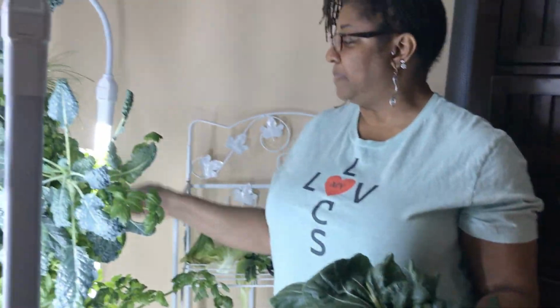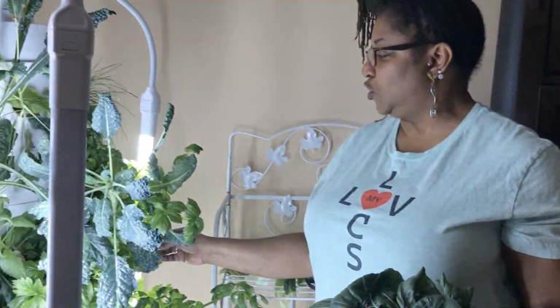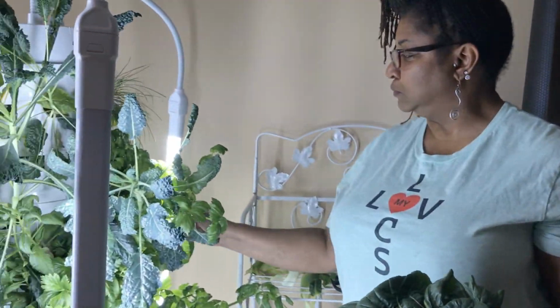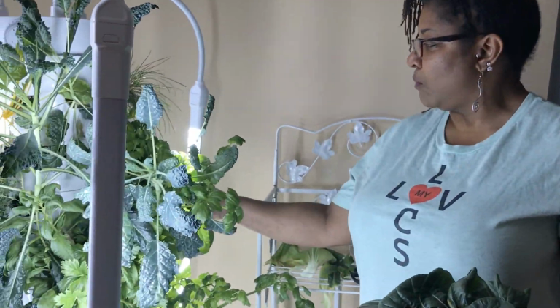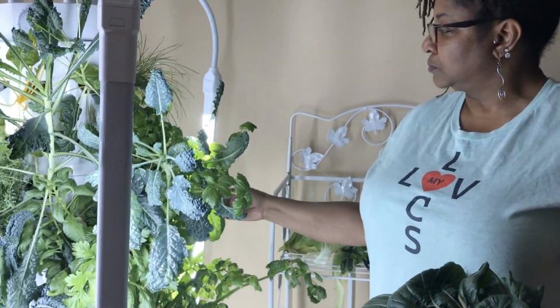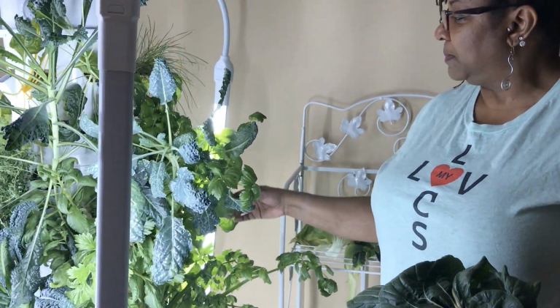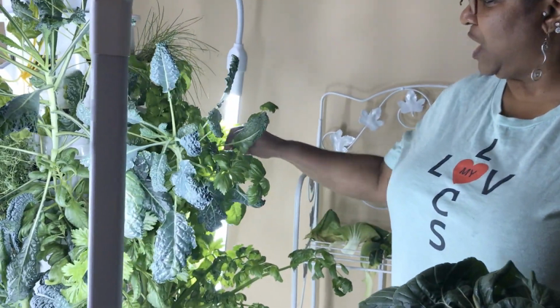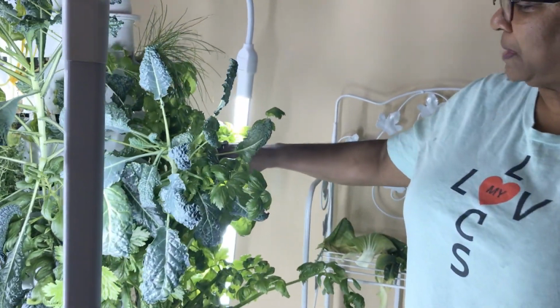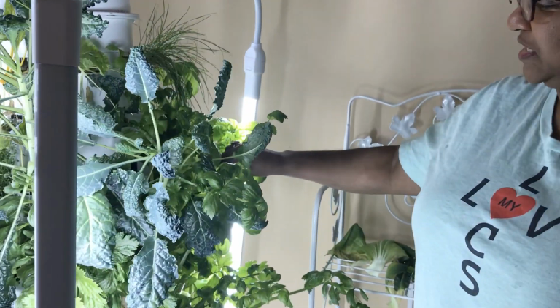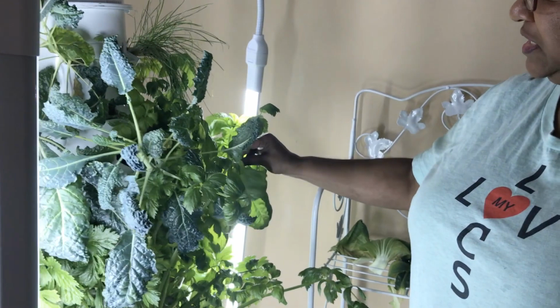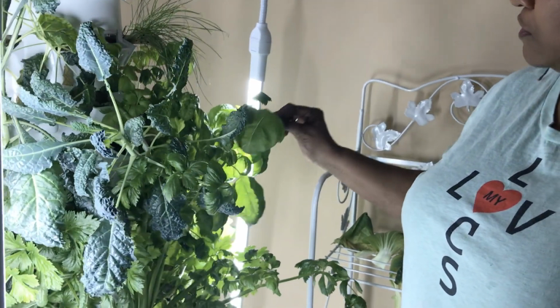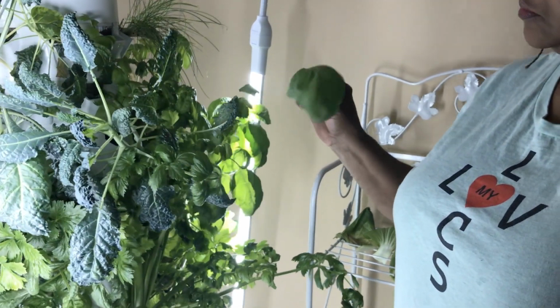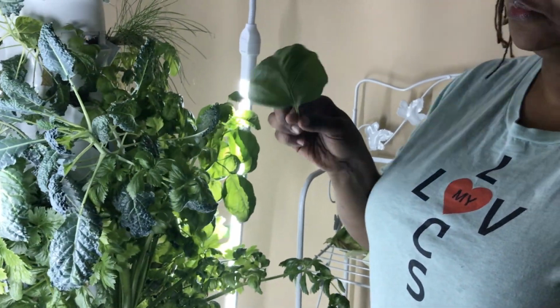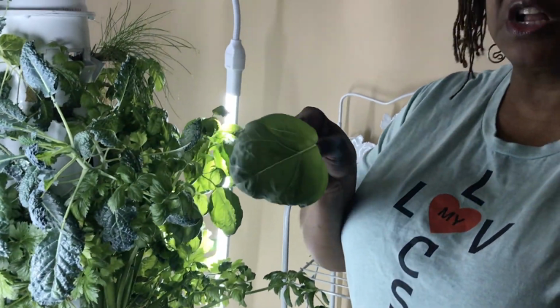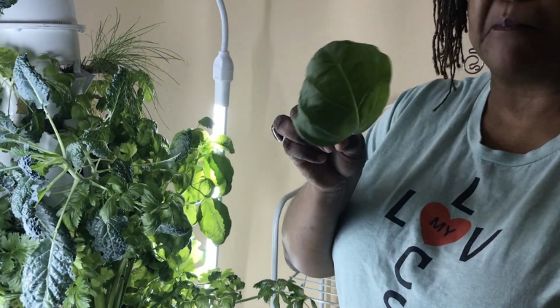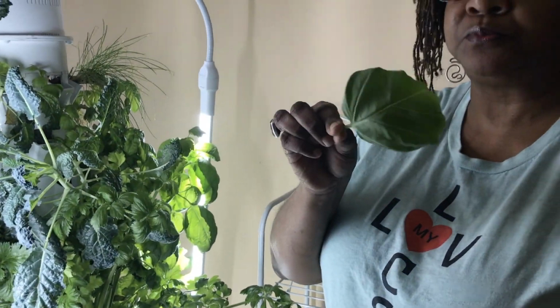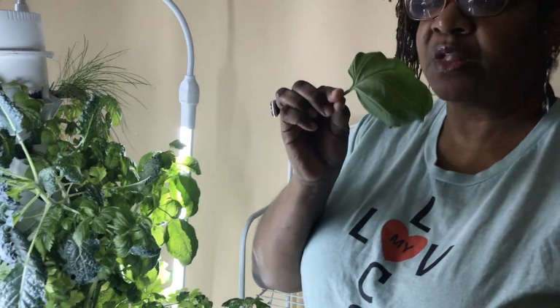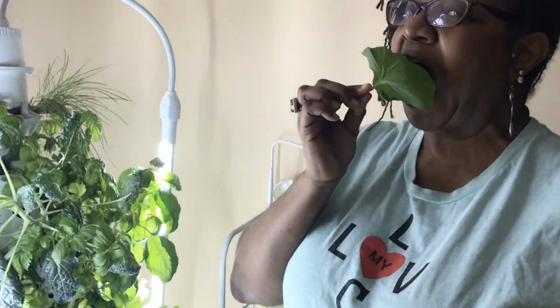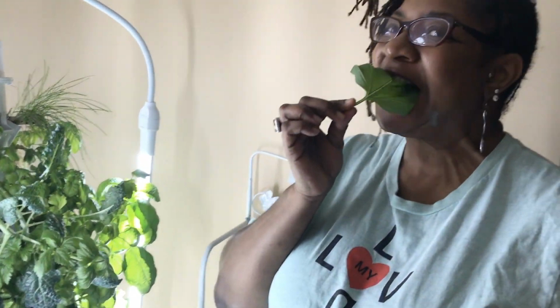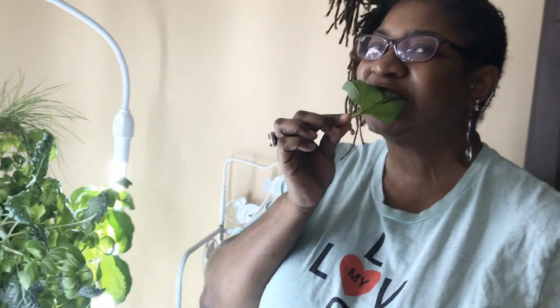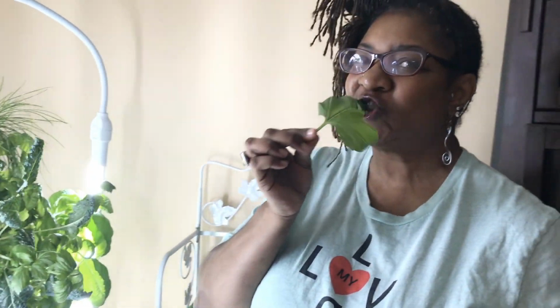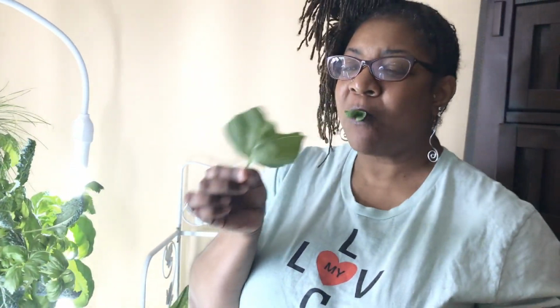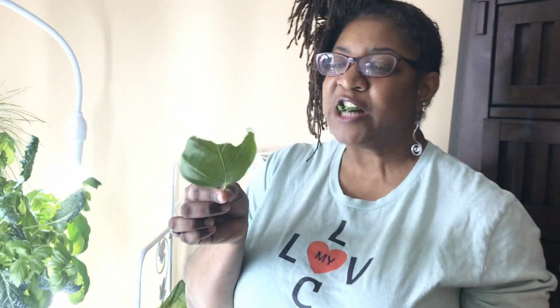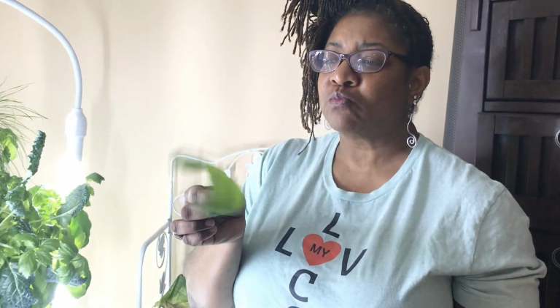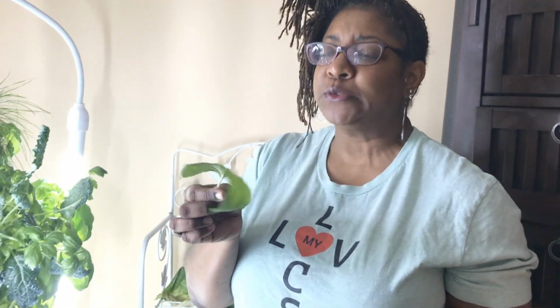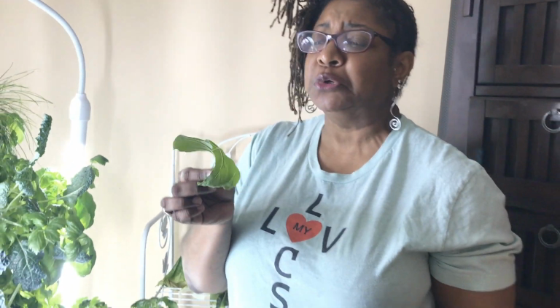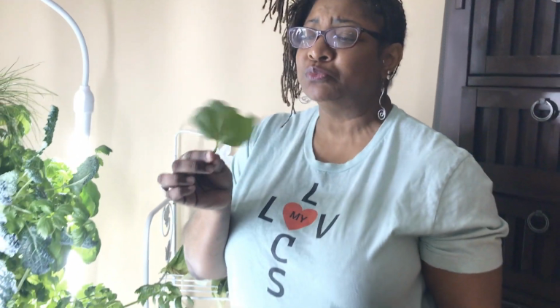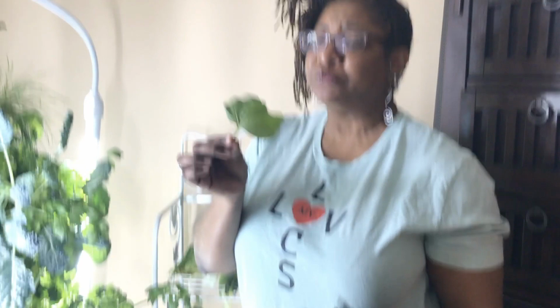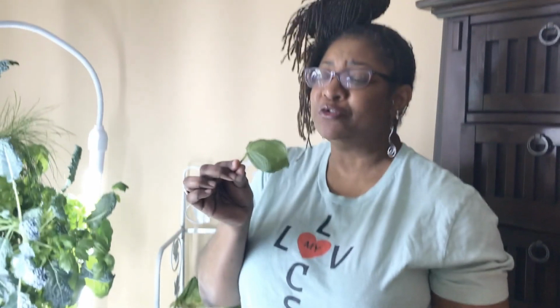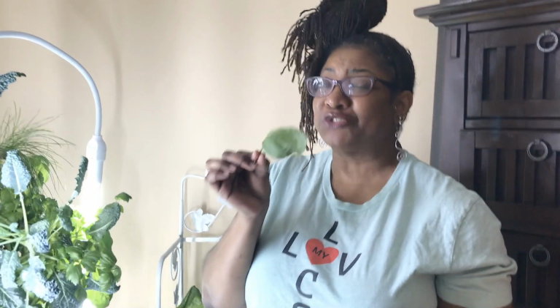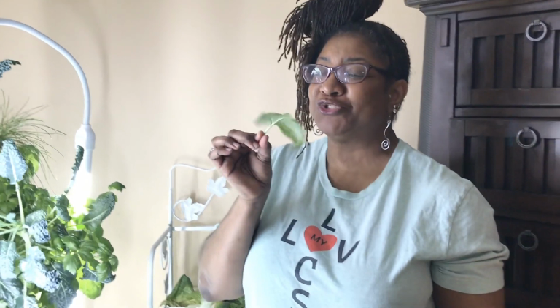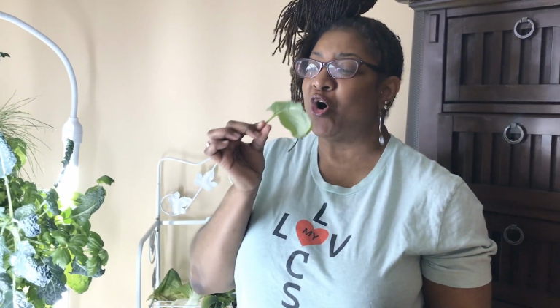I got some basil. Let me show you how big my basil leaves are. Look at that. Oh, that's really strong.